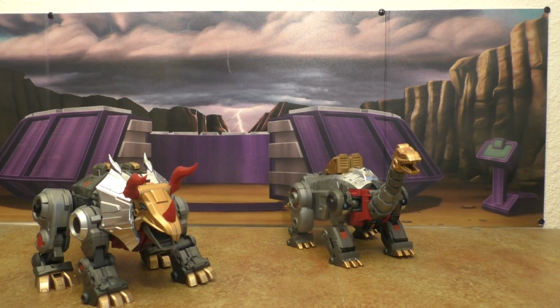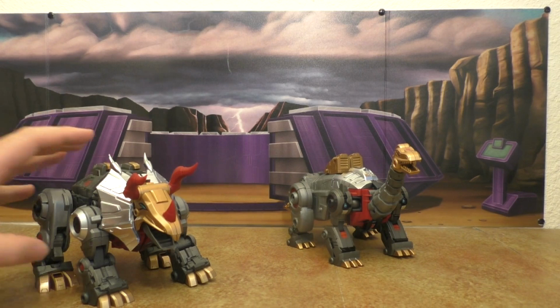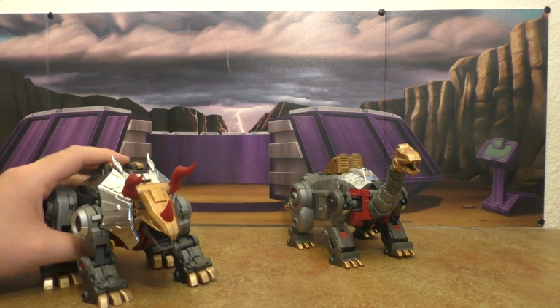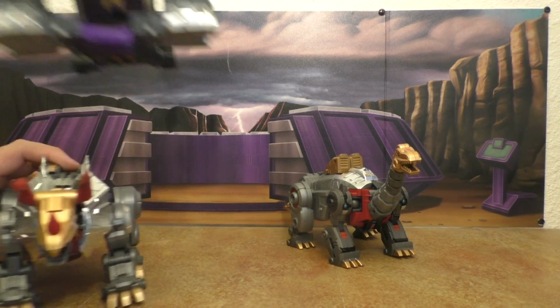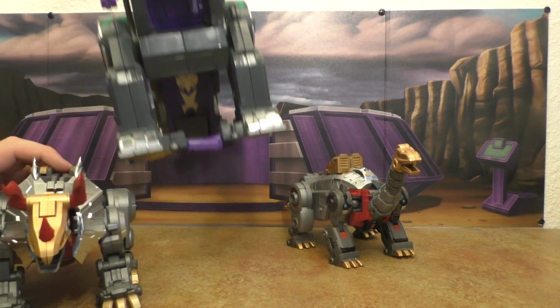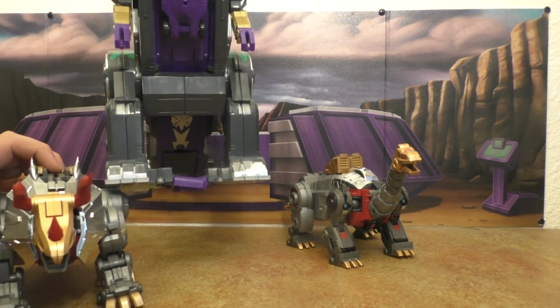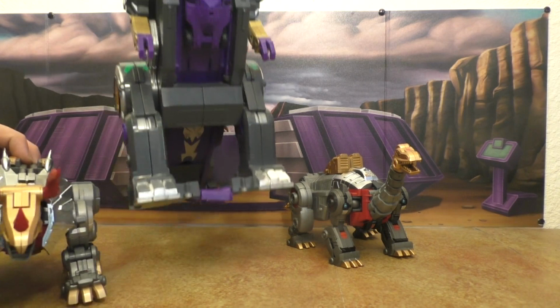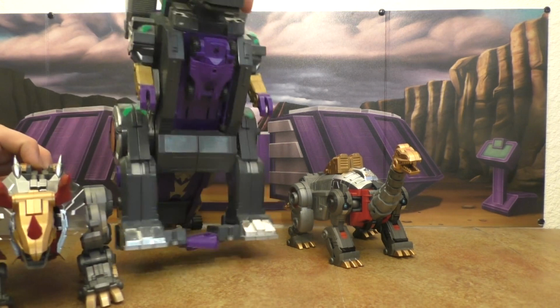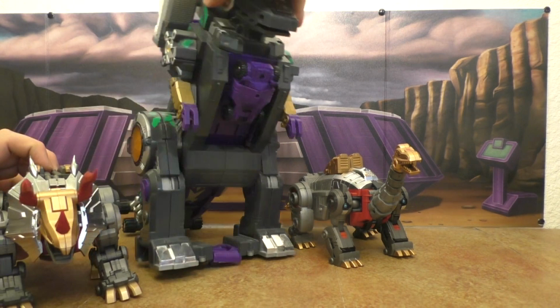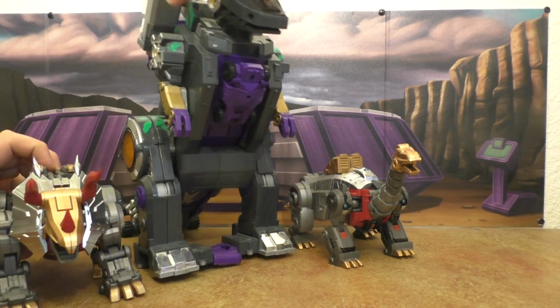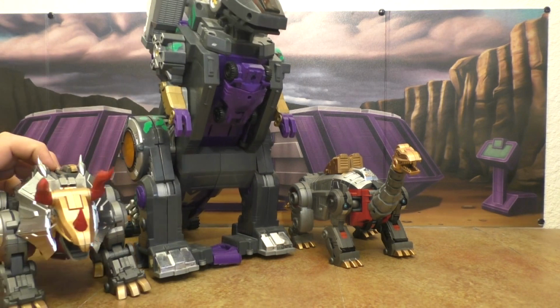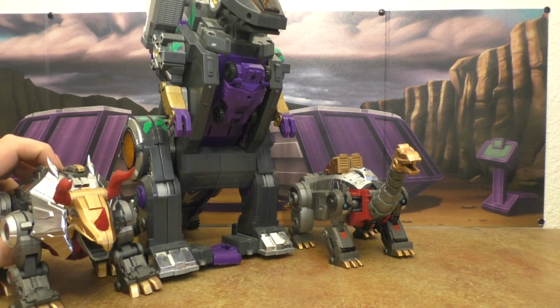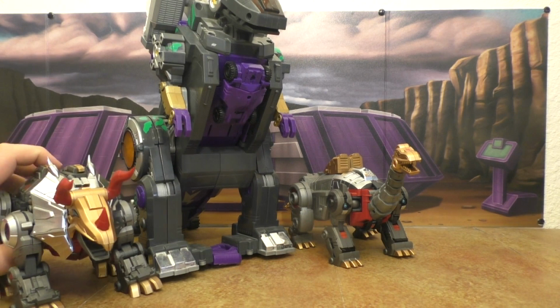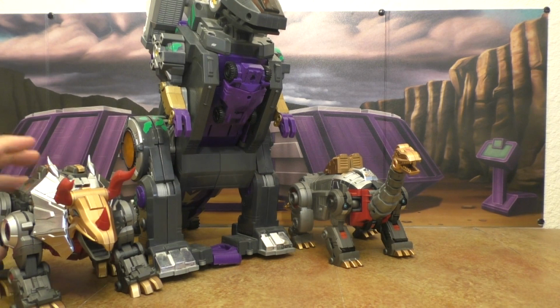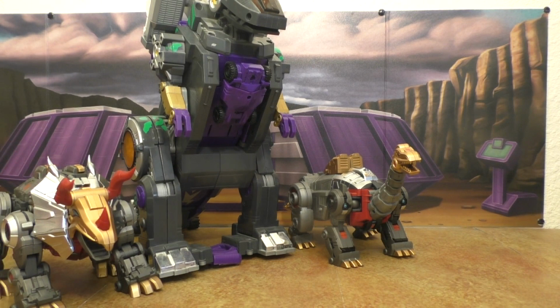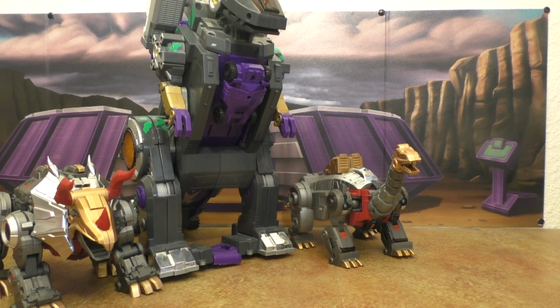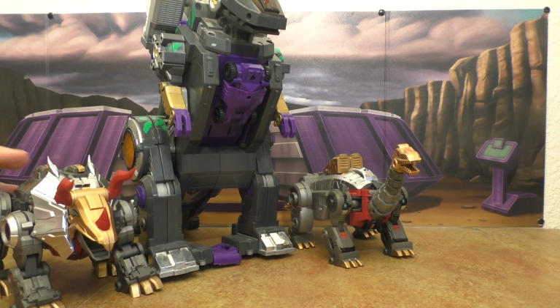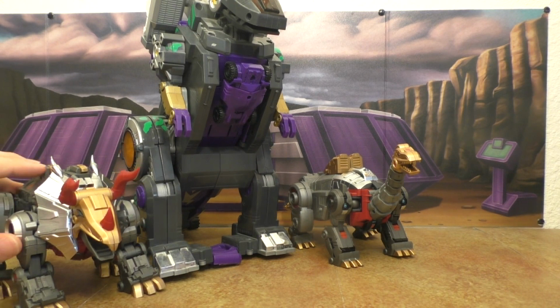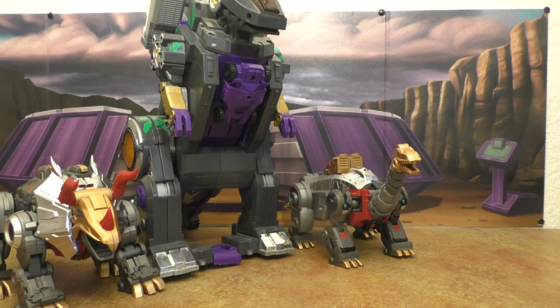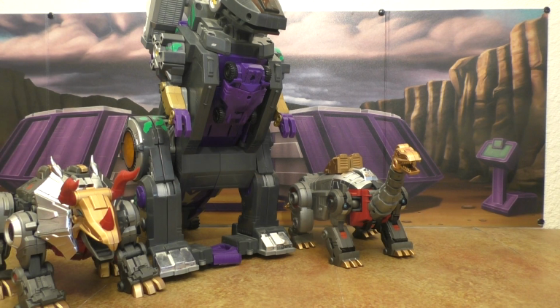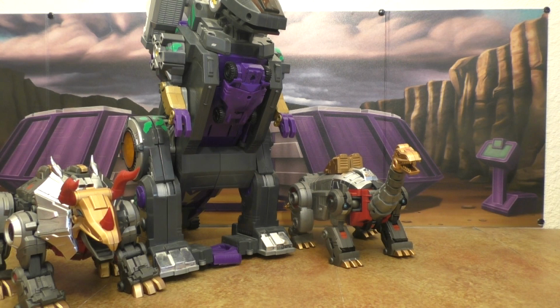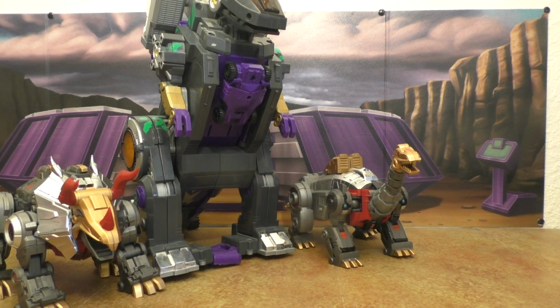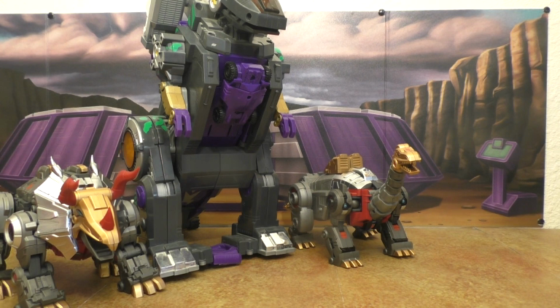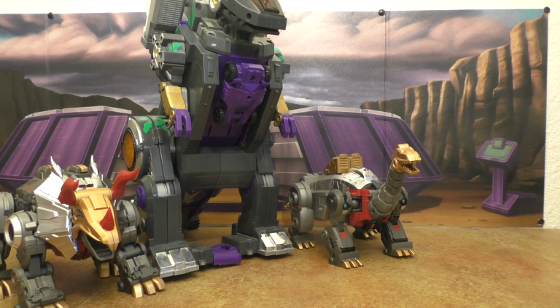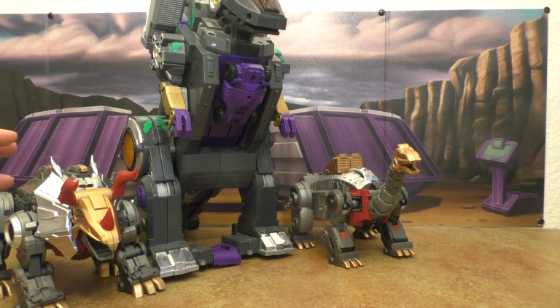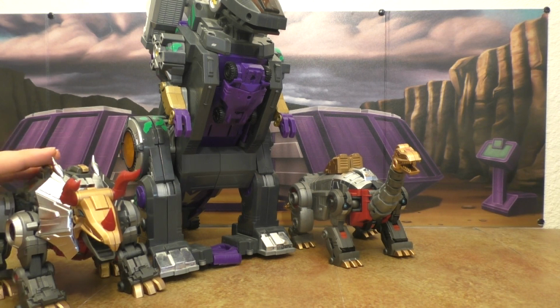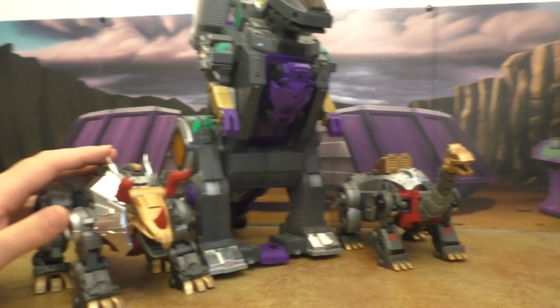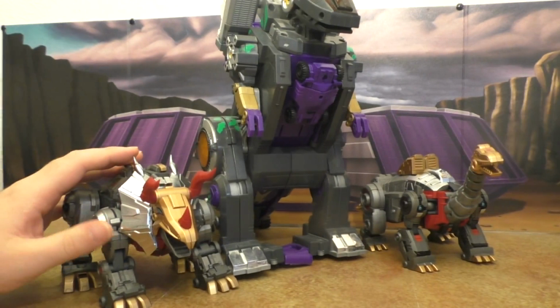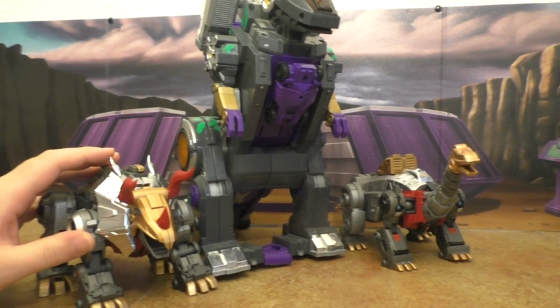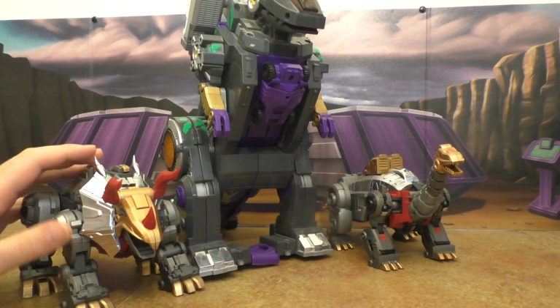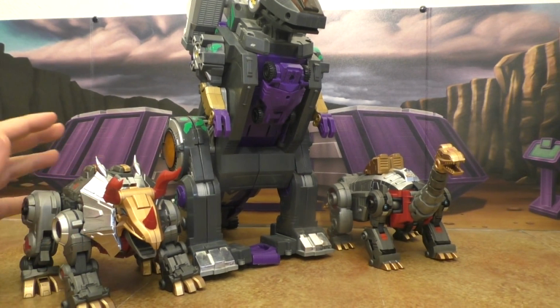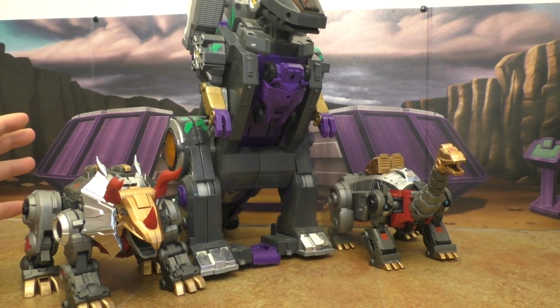Here's Trypticon, and I think this works pretty well for these guys size-wise.